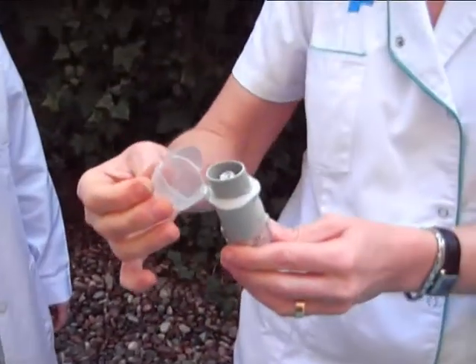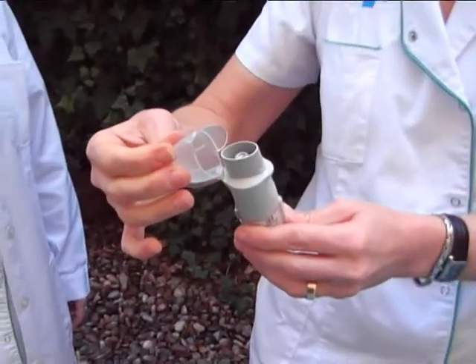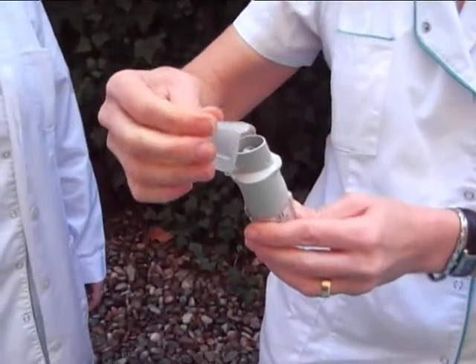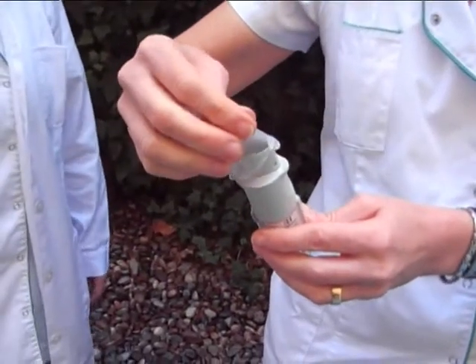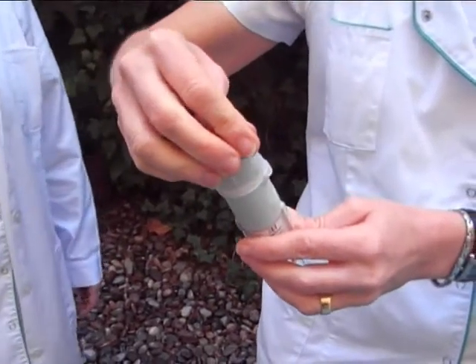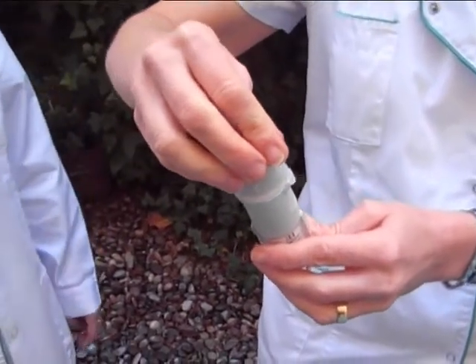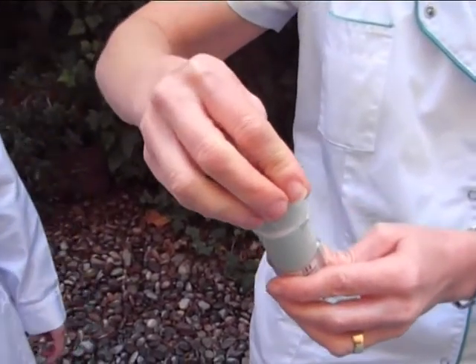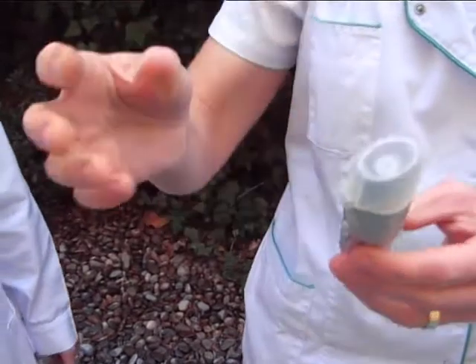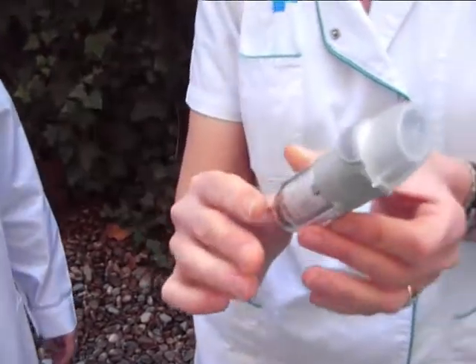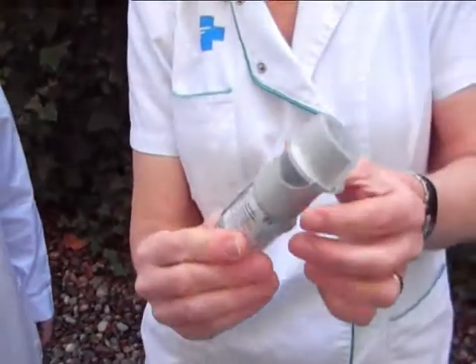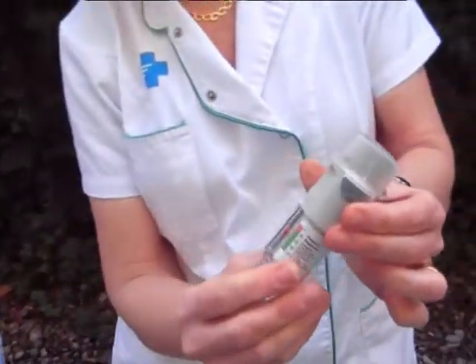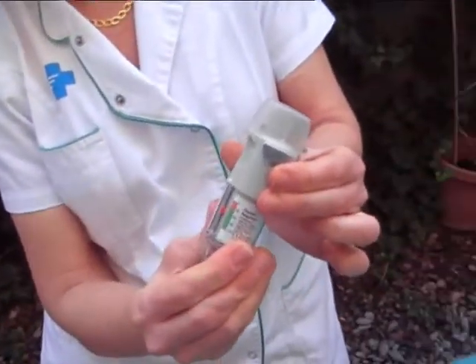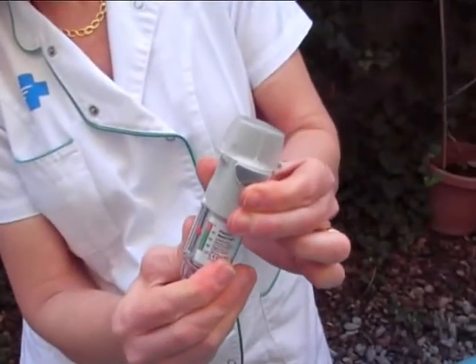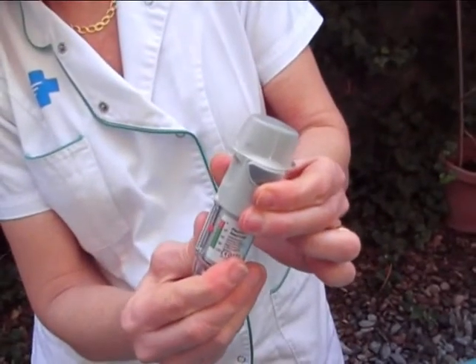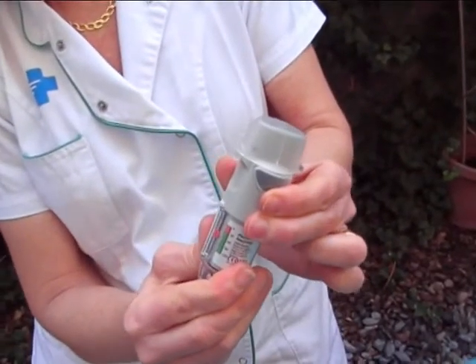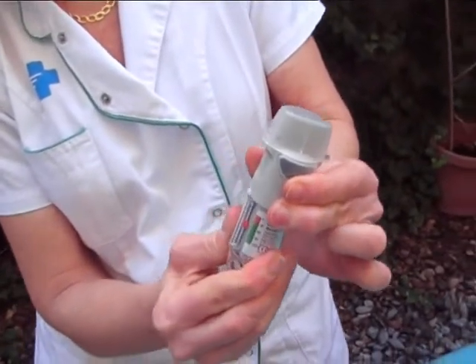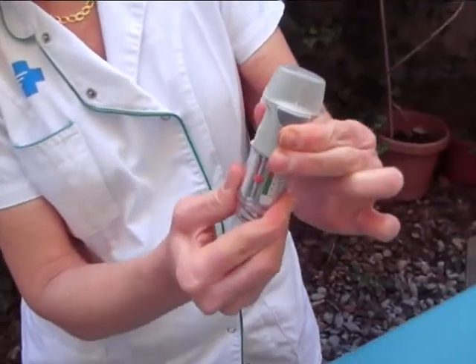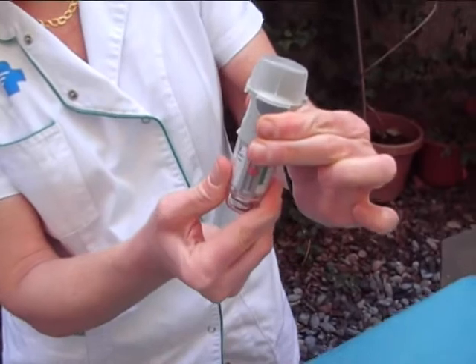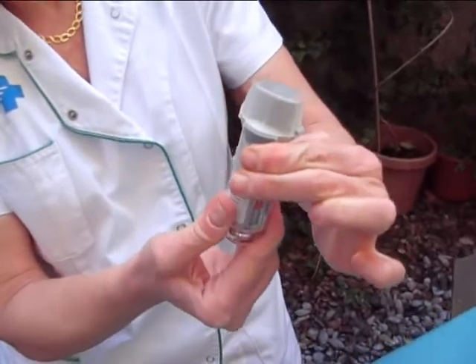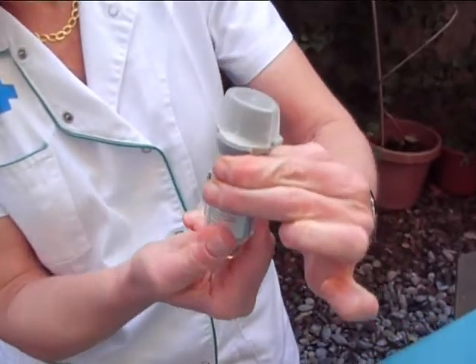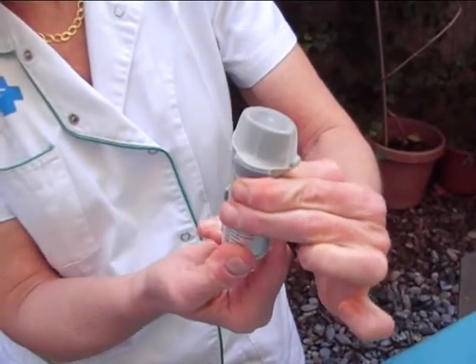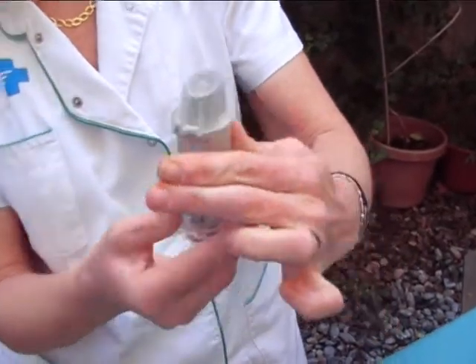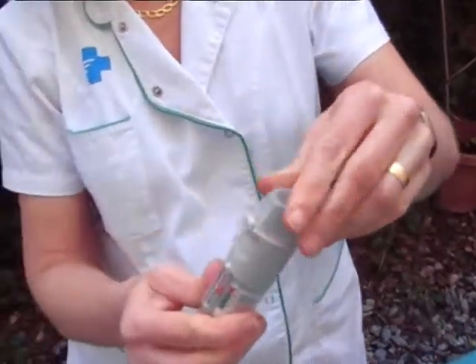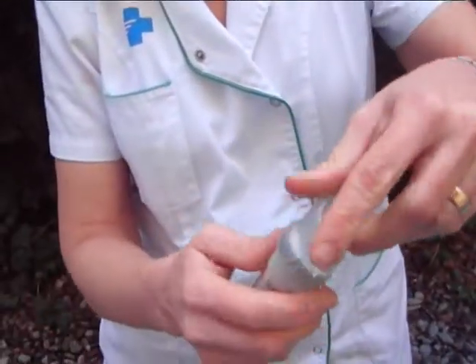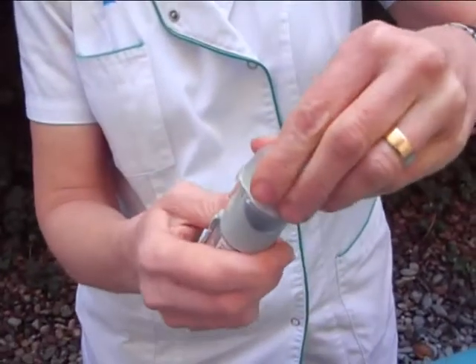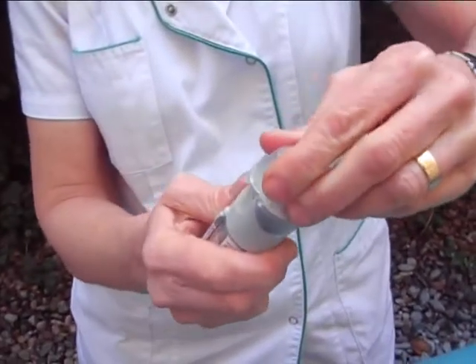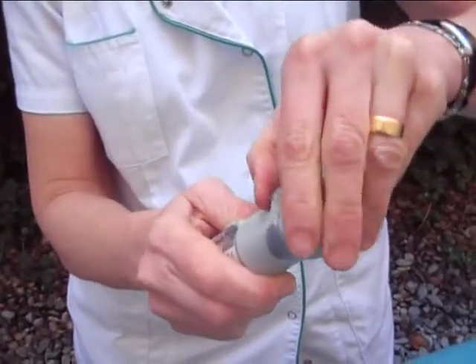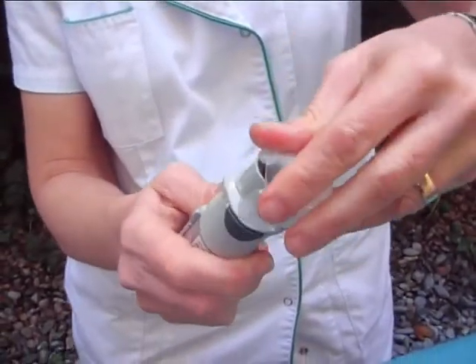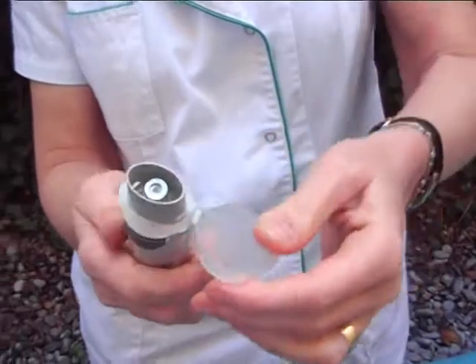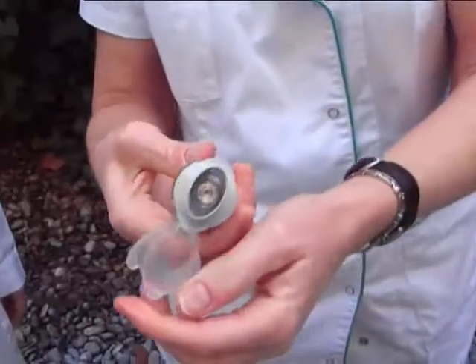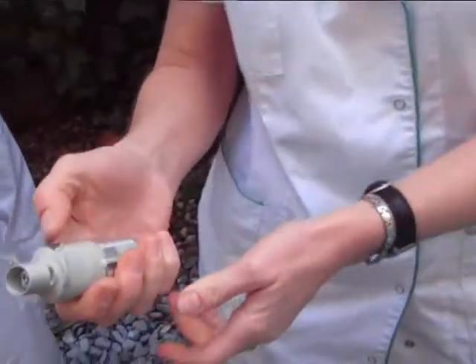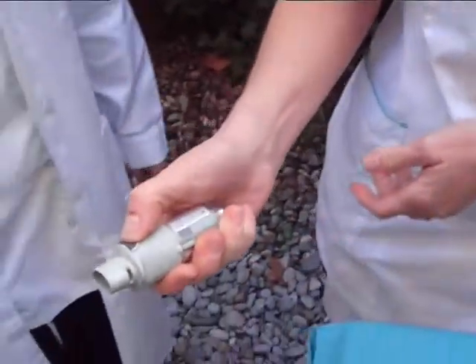Note that the red arrow indicates the remaining doses. When it gets to the red zone, it means there is a dose for one week. If the cartridge is new, you need to do this a further two times to make sure that the inhaler is ready for use.